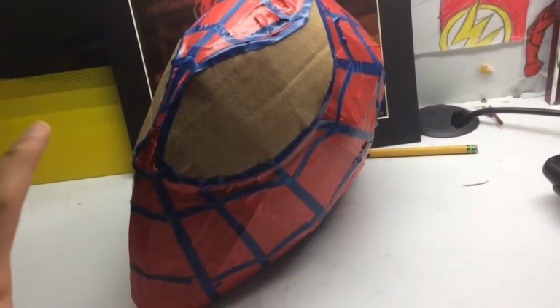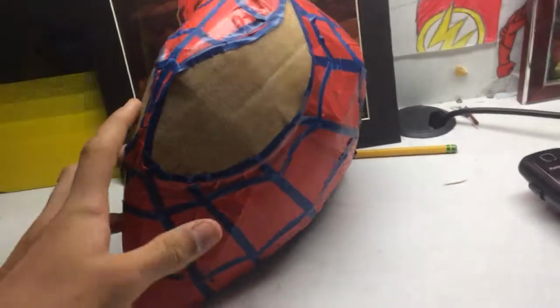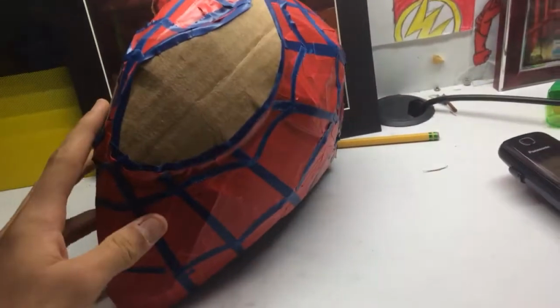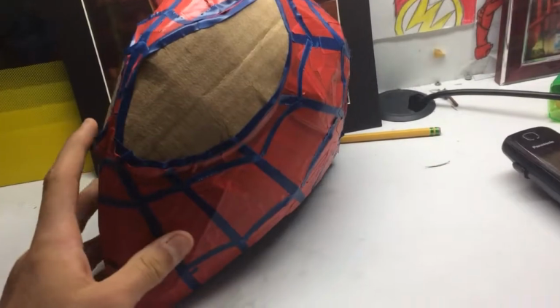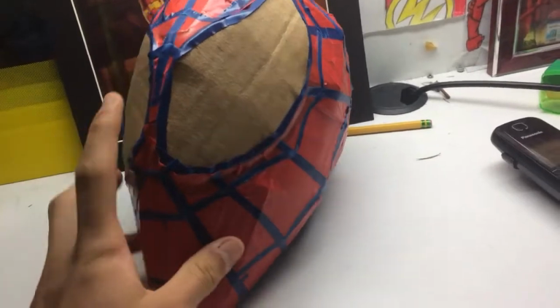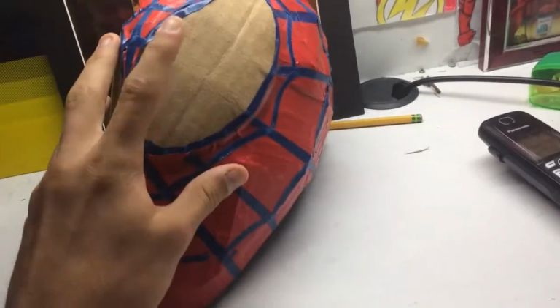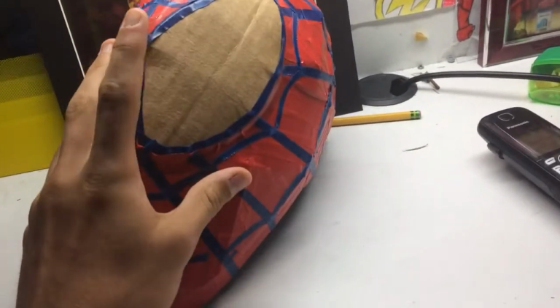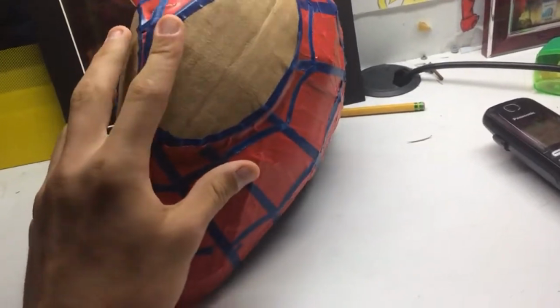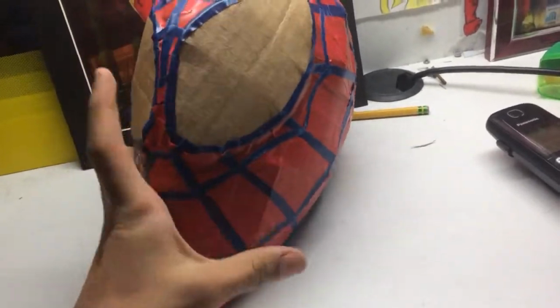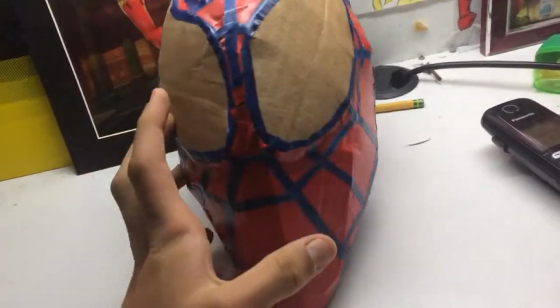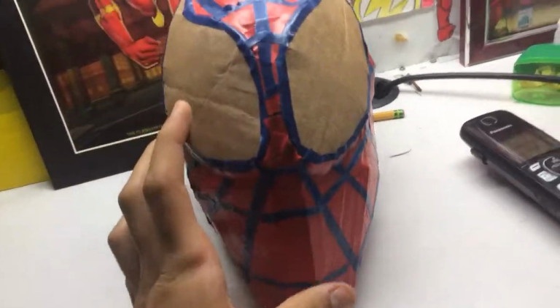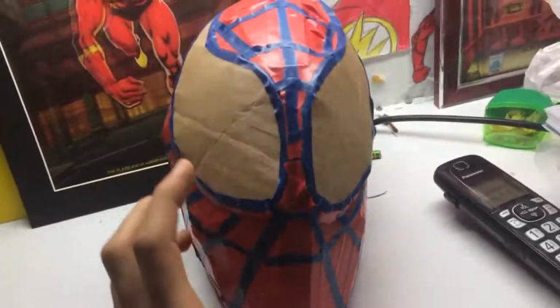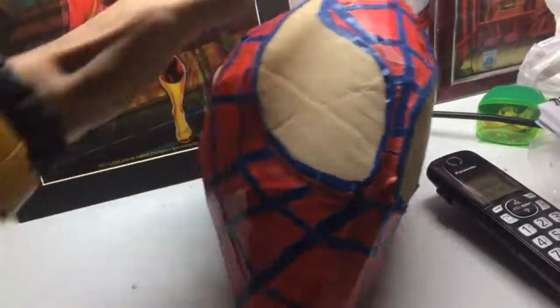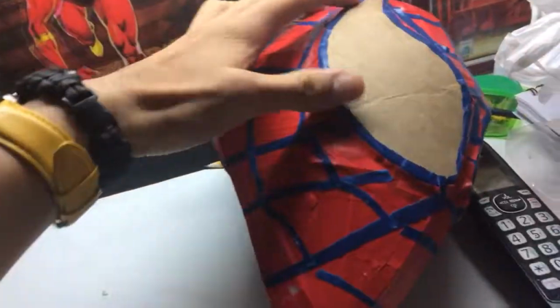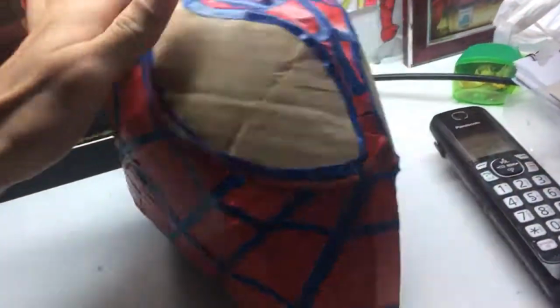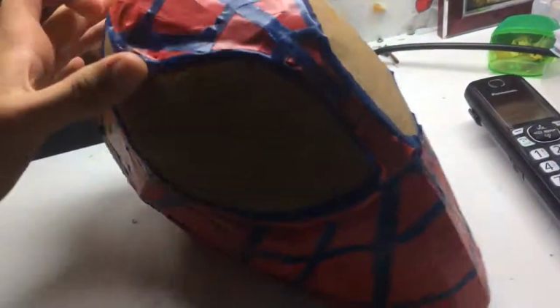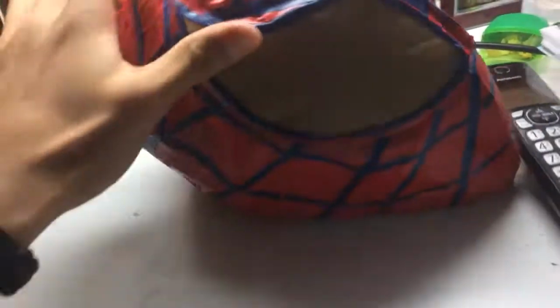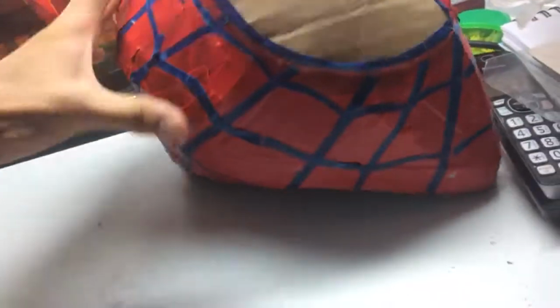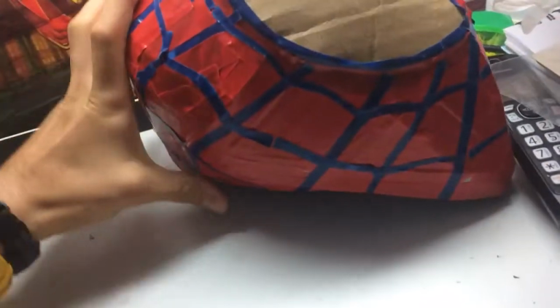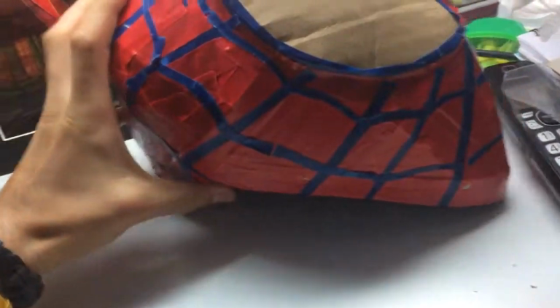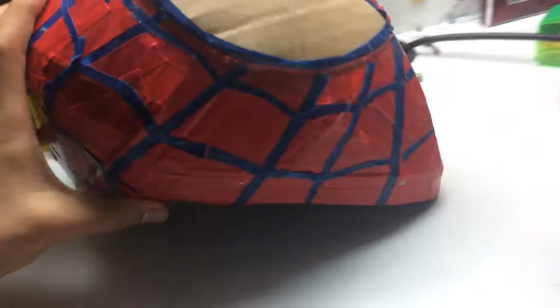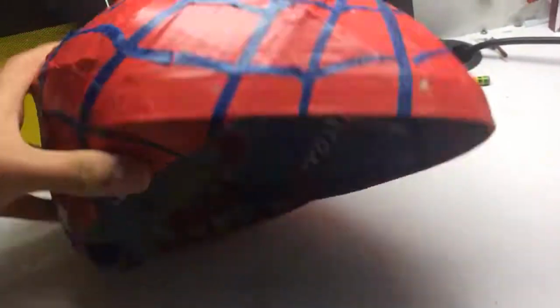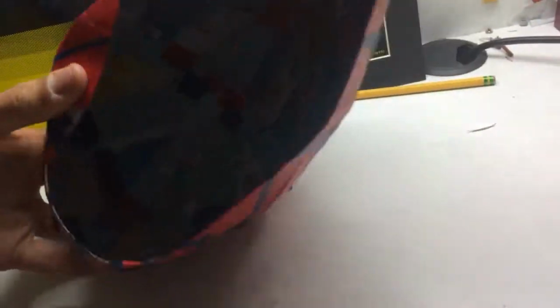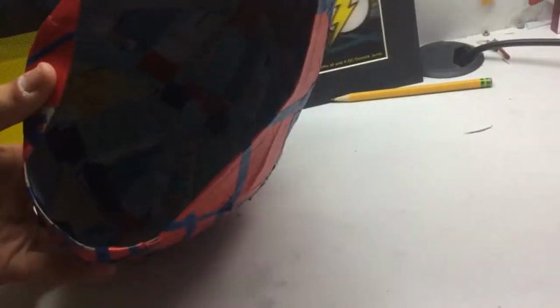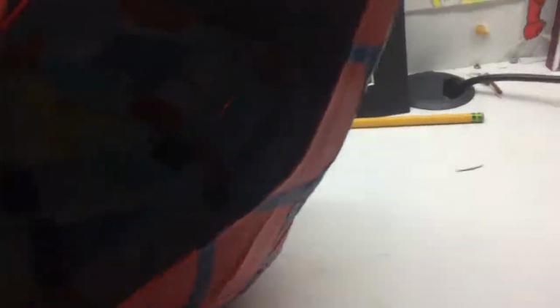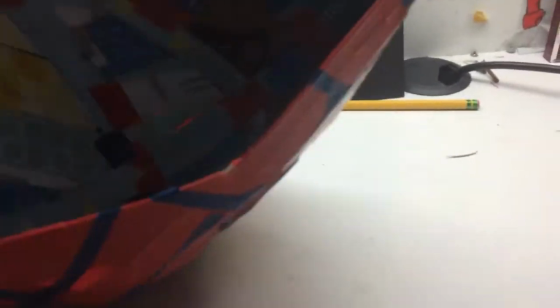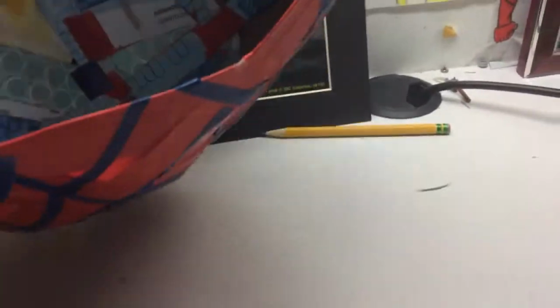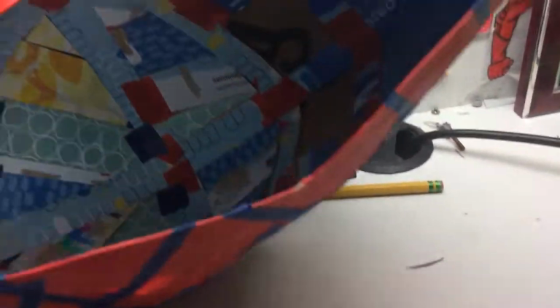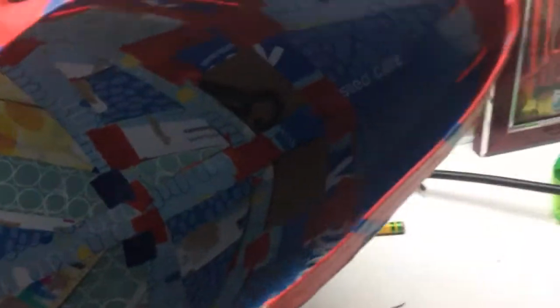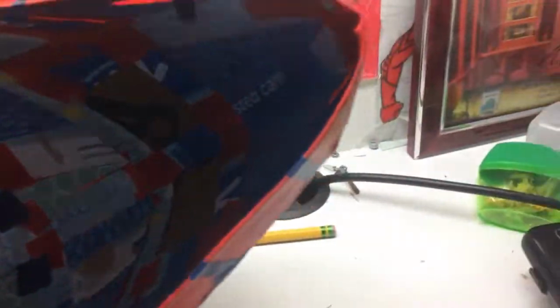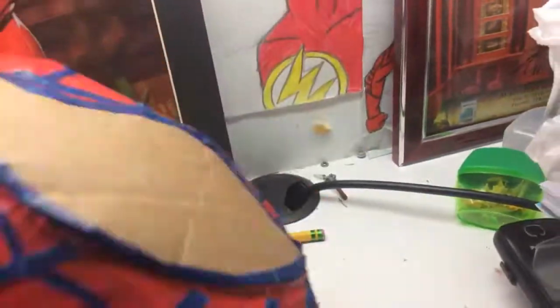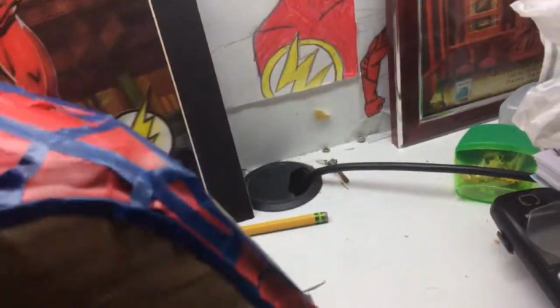Today I'll be reviewing my custom made Spider-Man Avengers Infinity War, in the cleanest boxes.